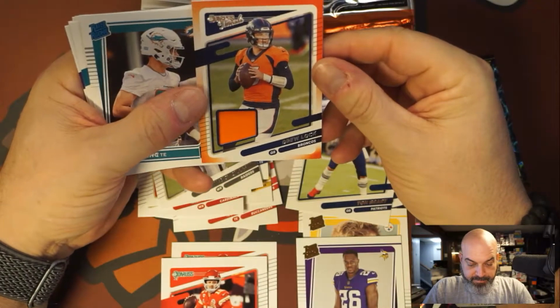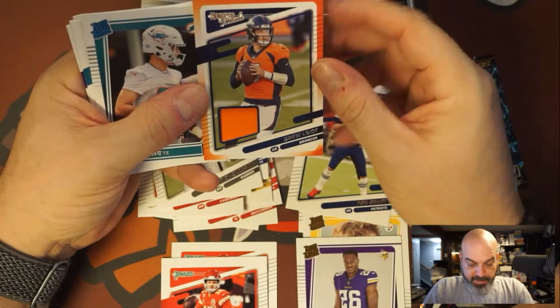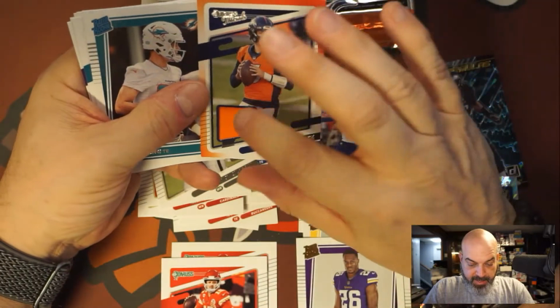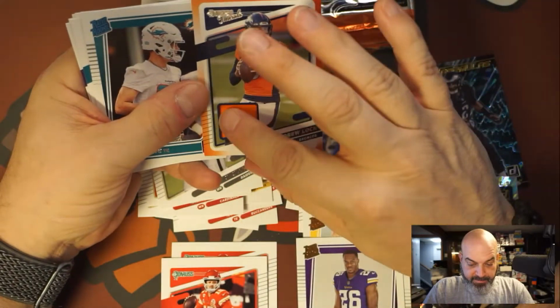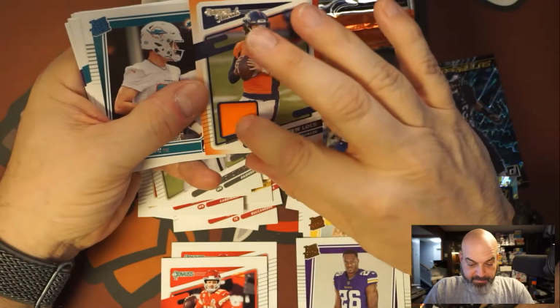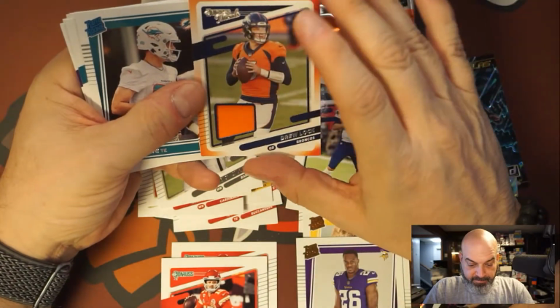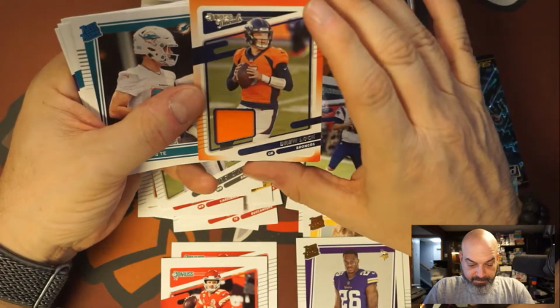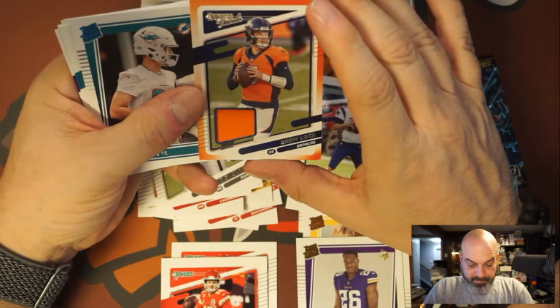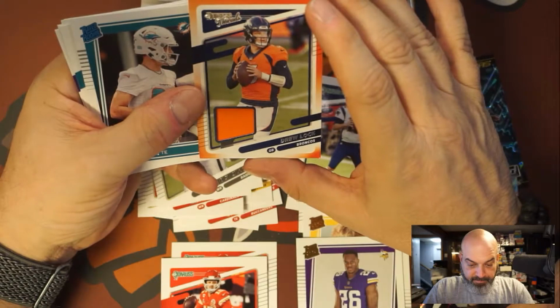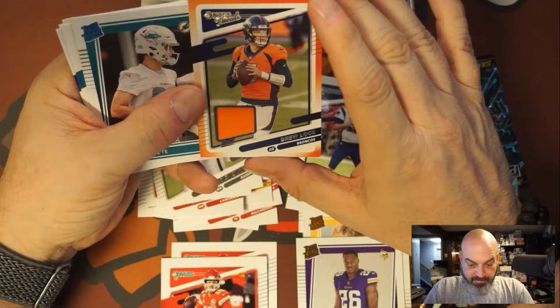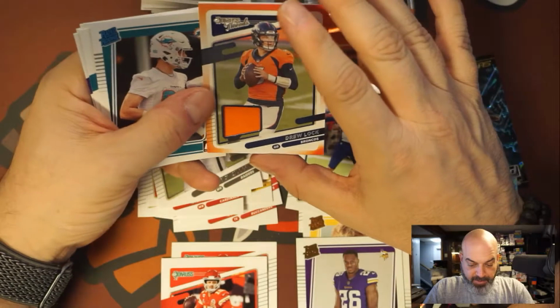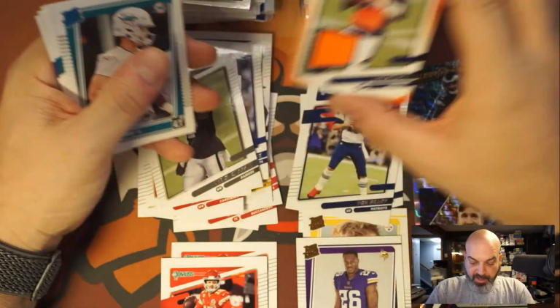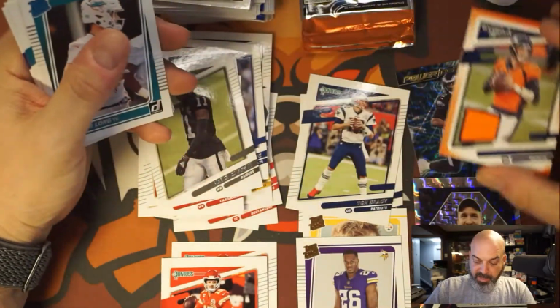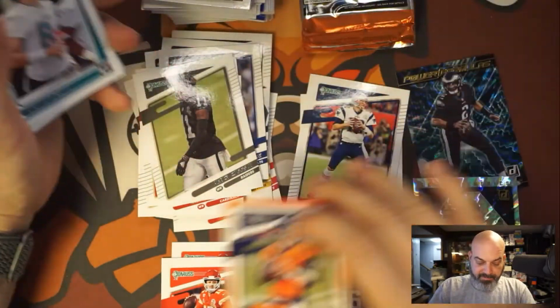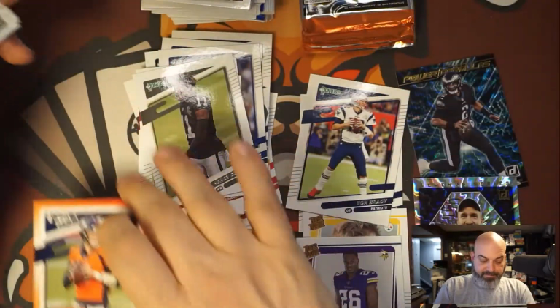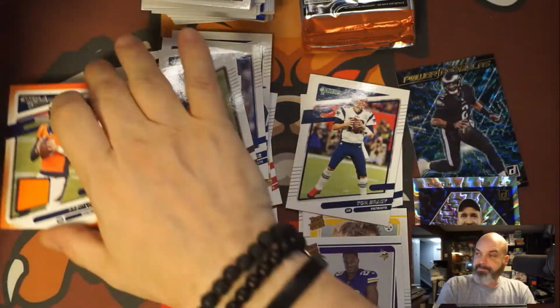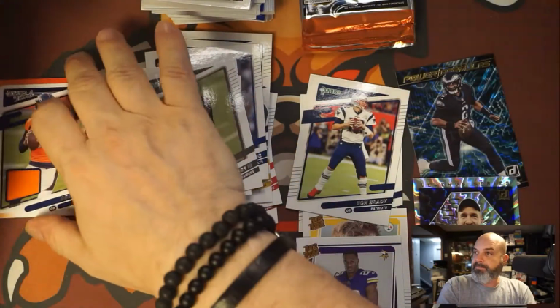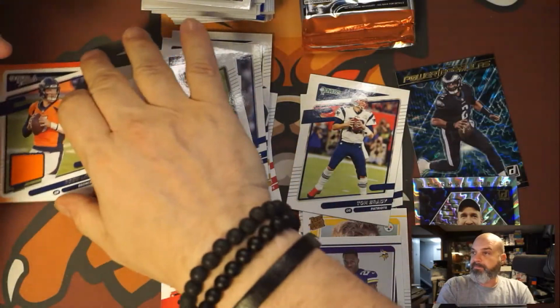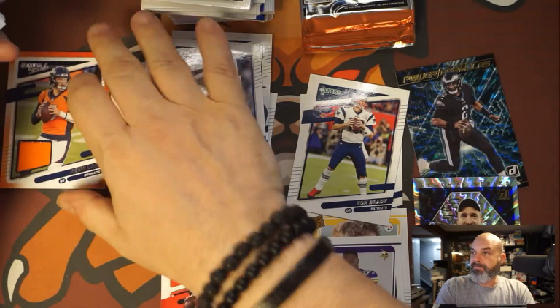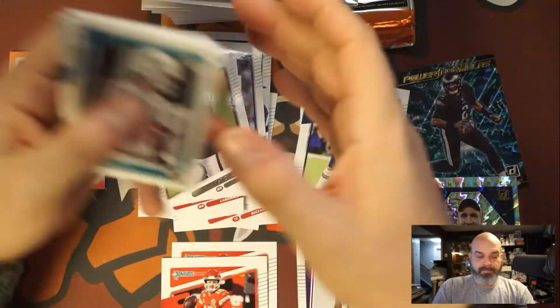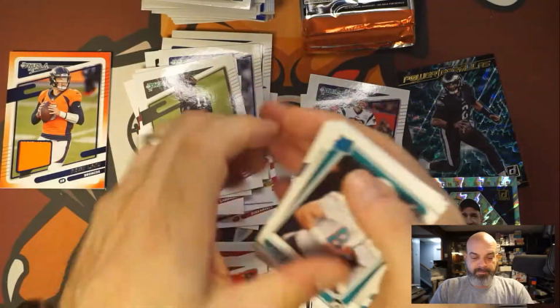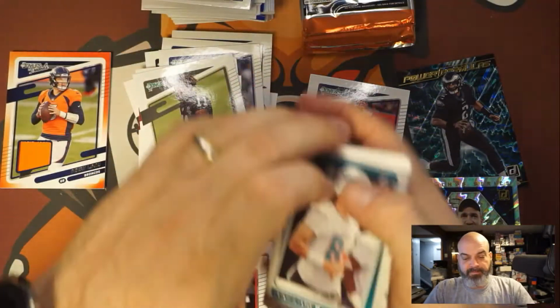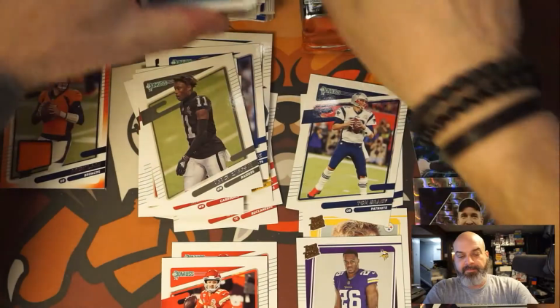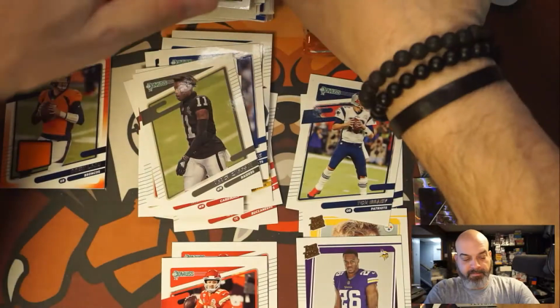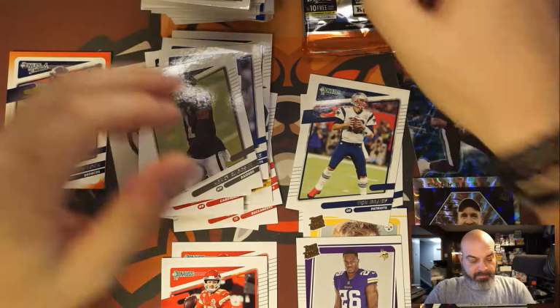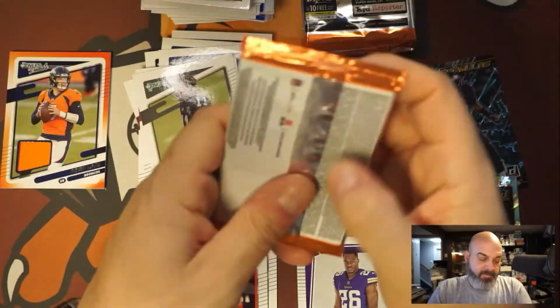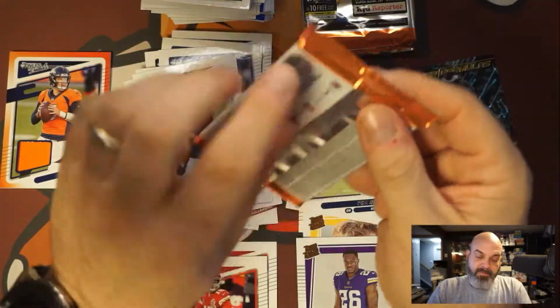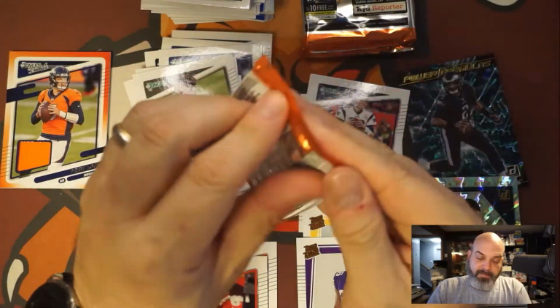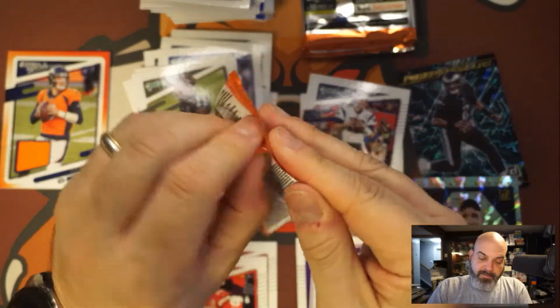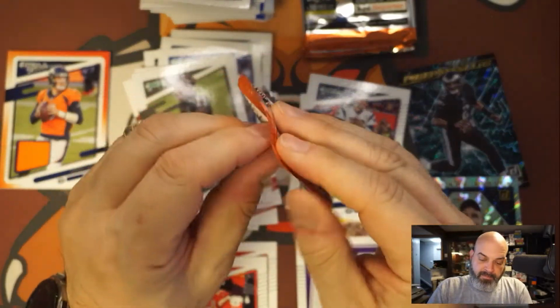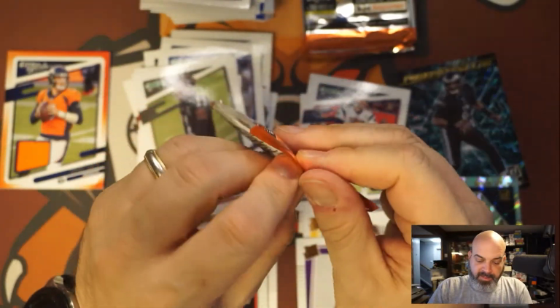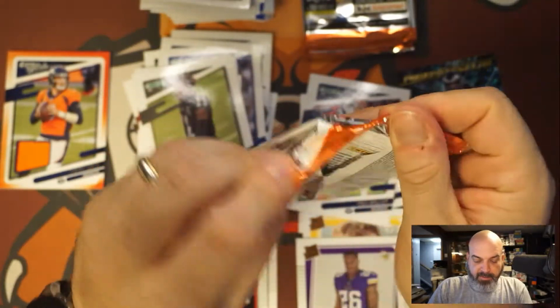It's a napkin. Drew Lock napkin. At least it's not white.